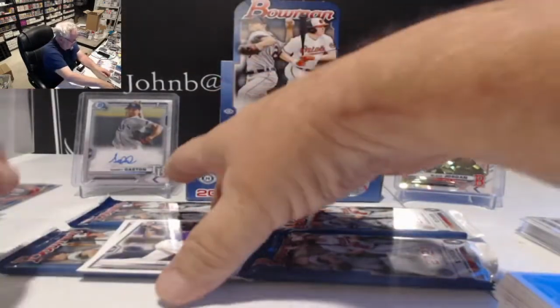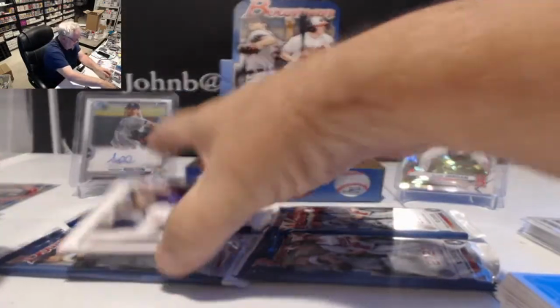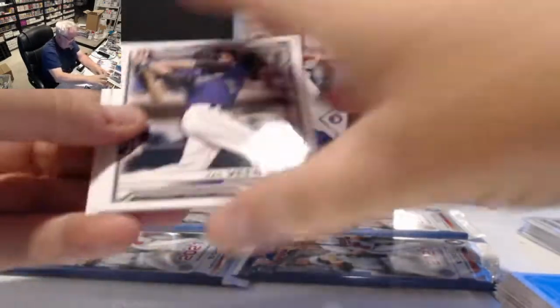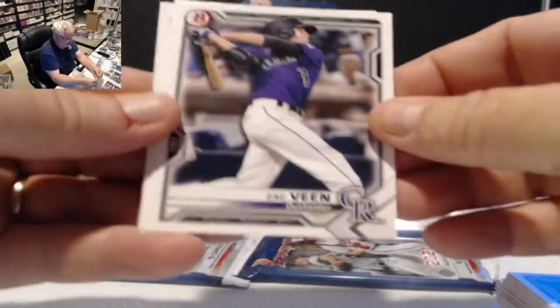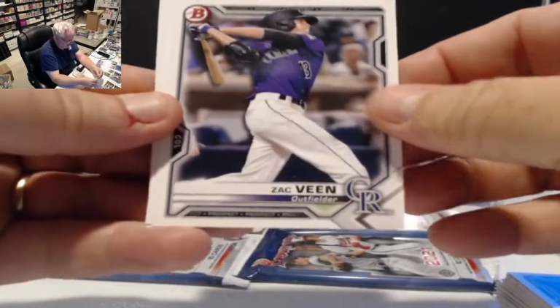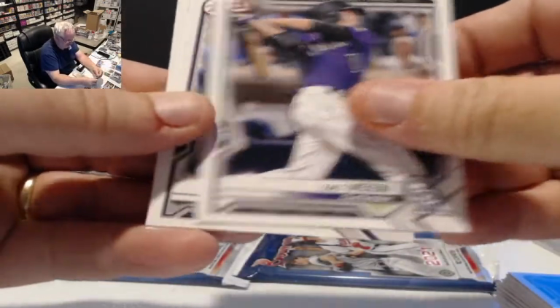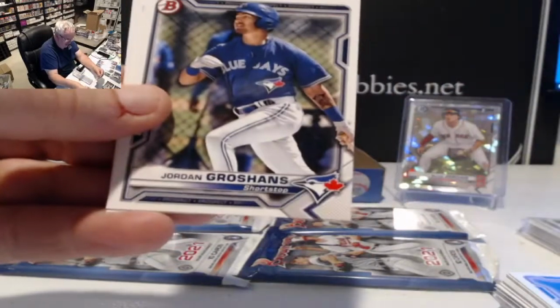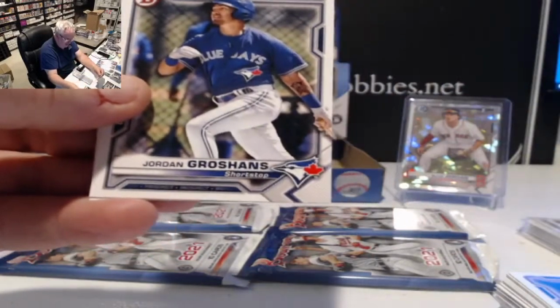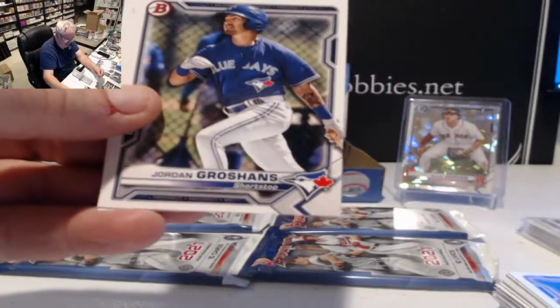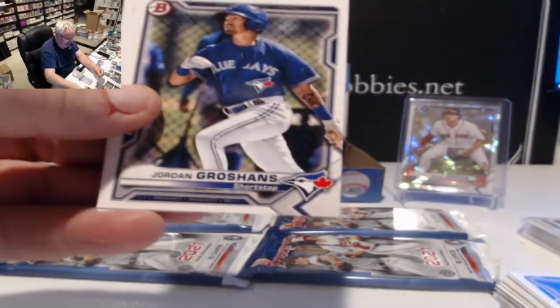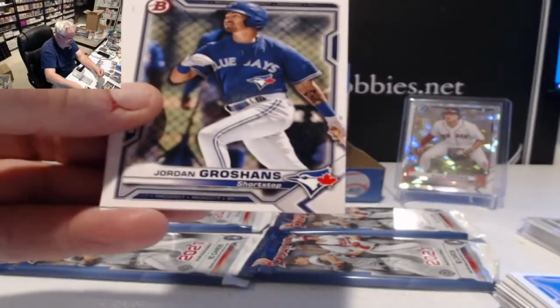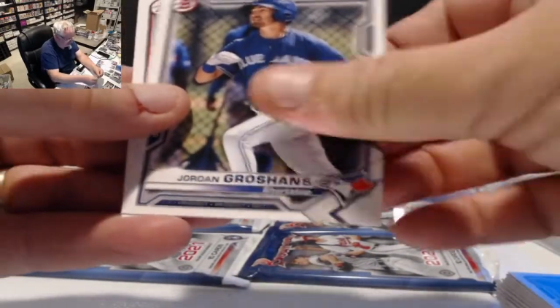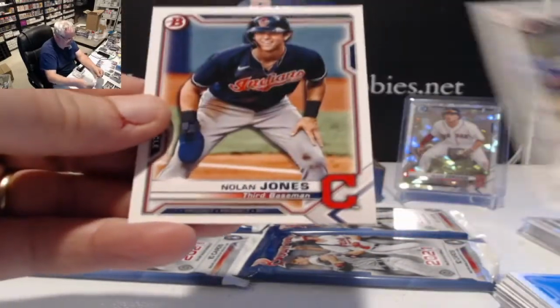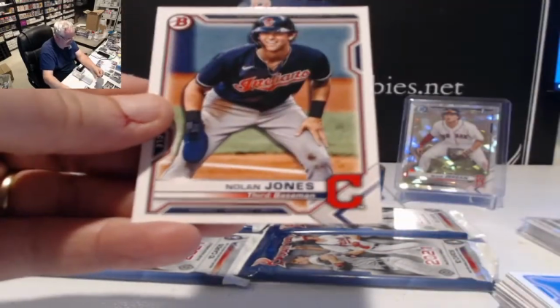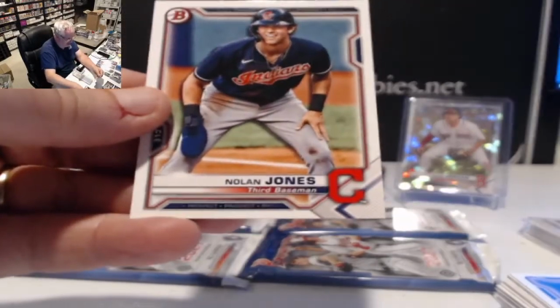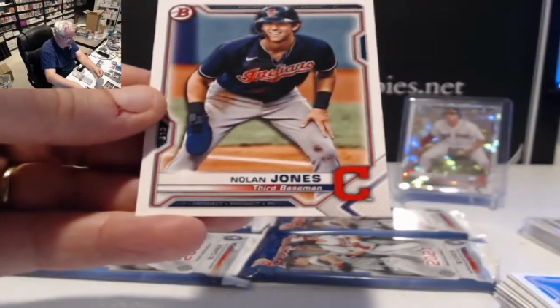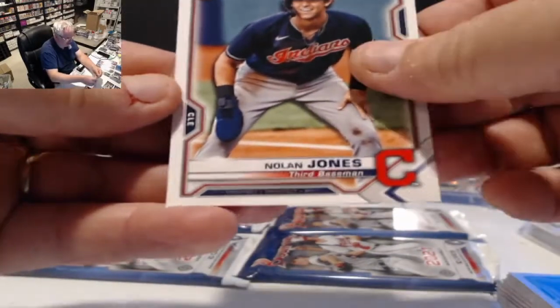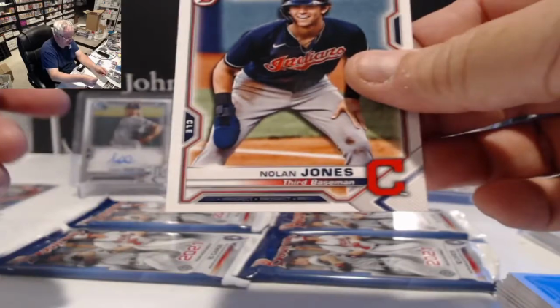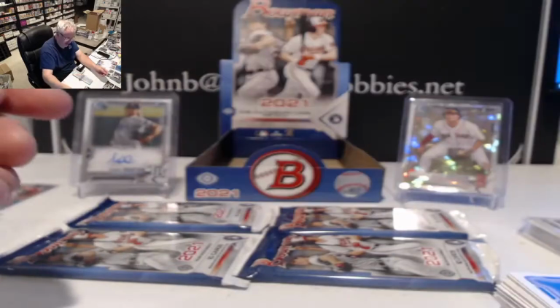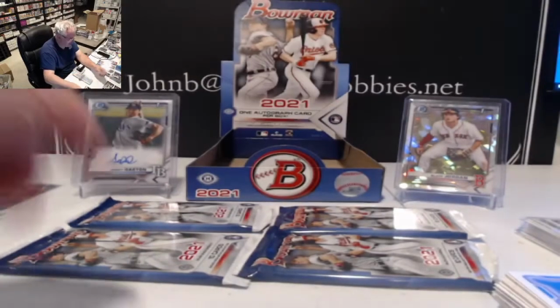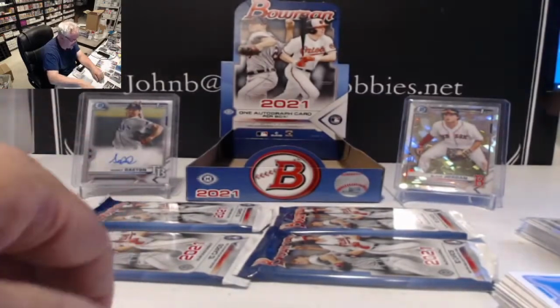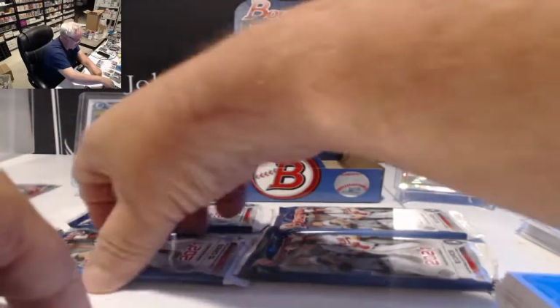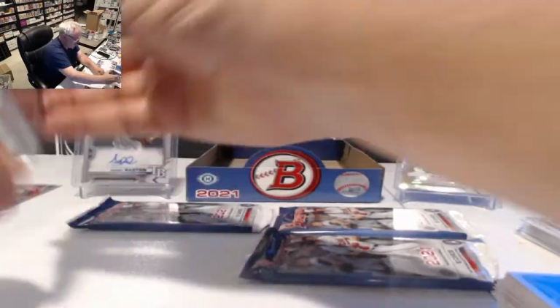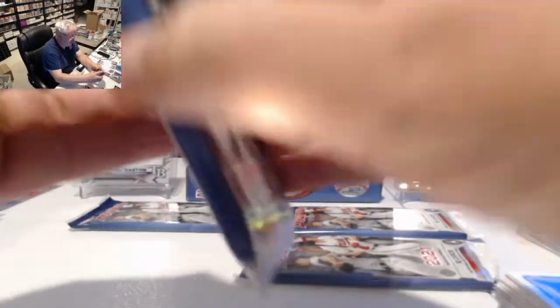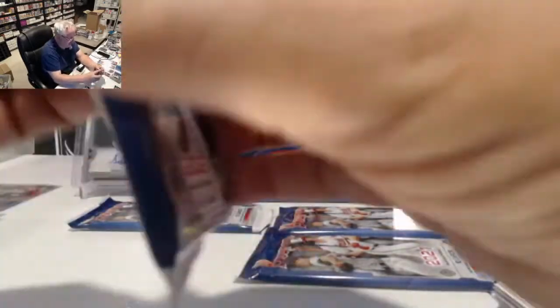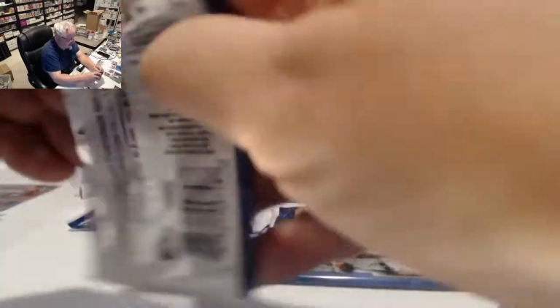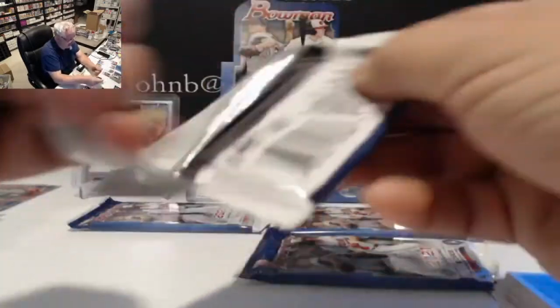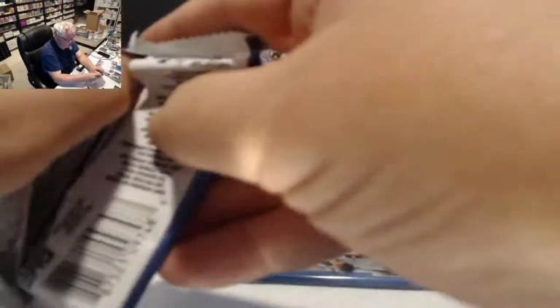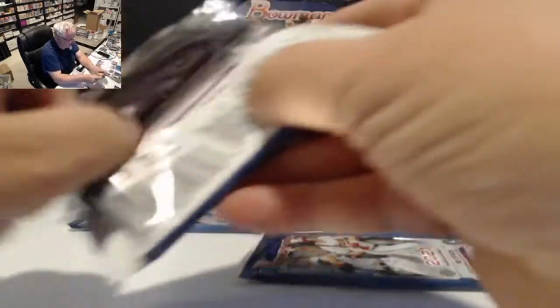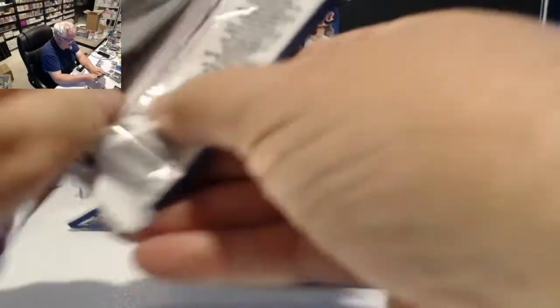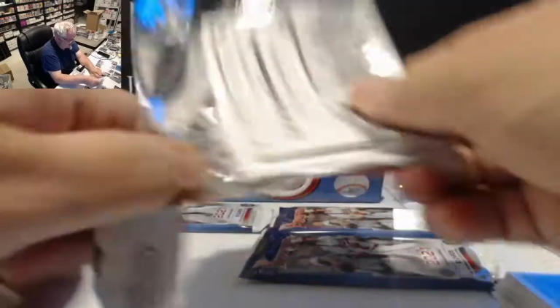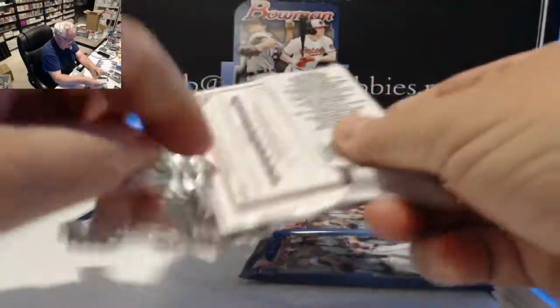In the paper: Zach Veen, Gross hands, and Nolan Jones for the Indians. Last few packs — four to go.